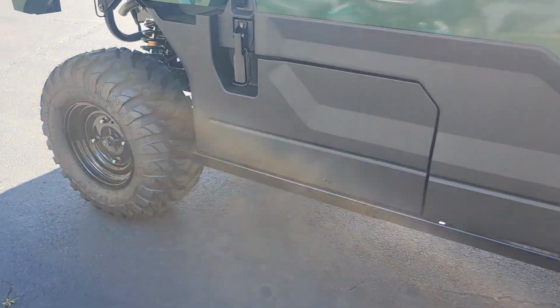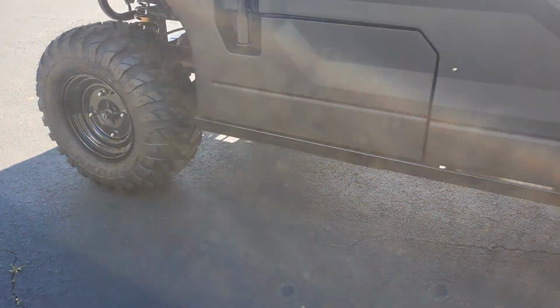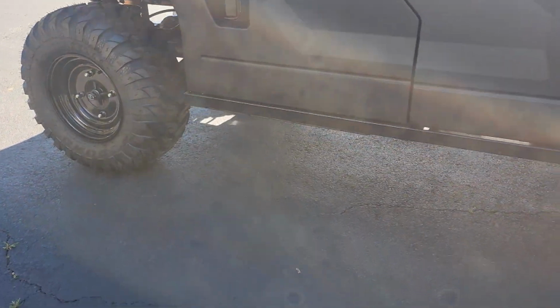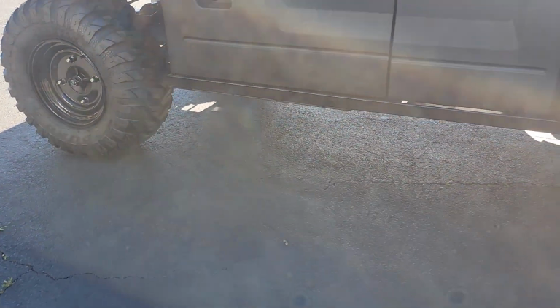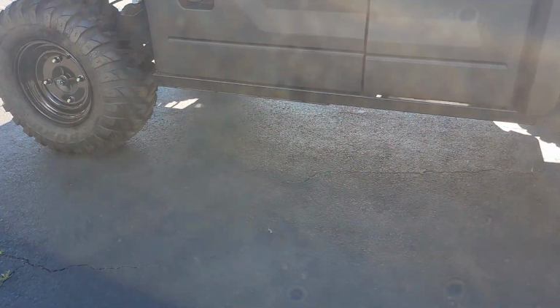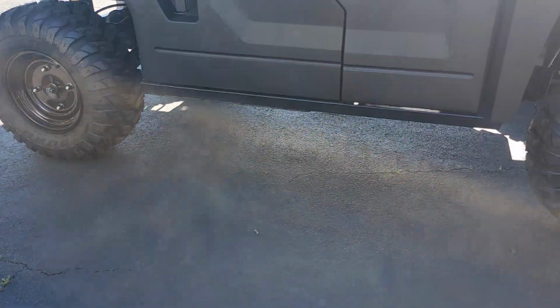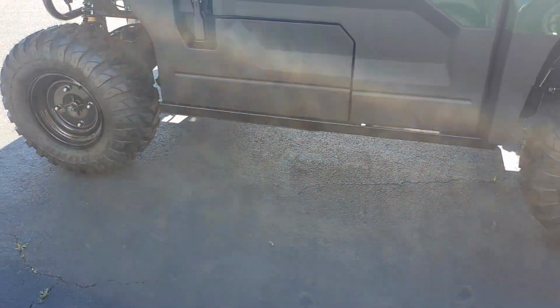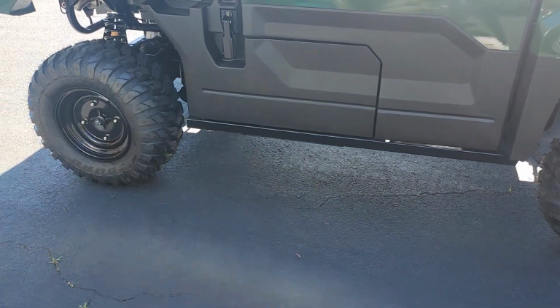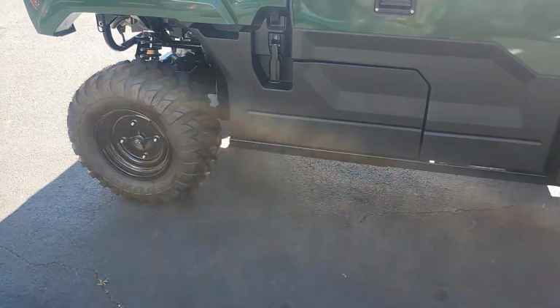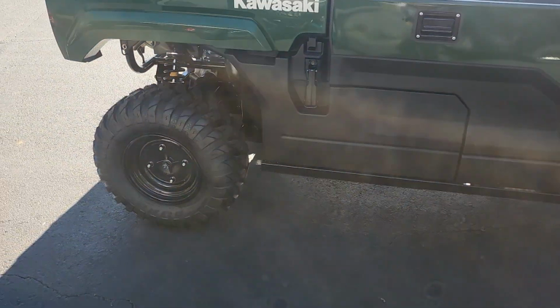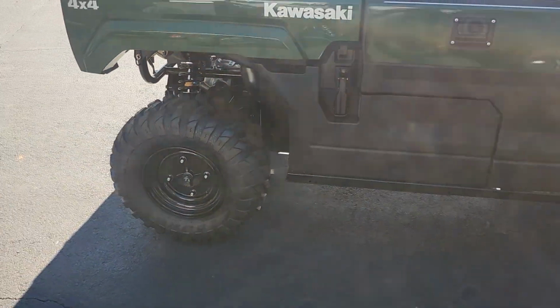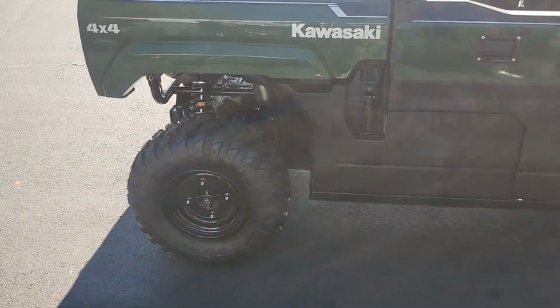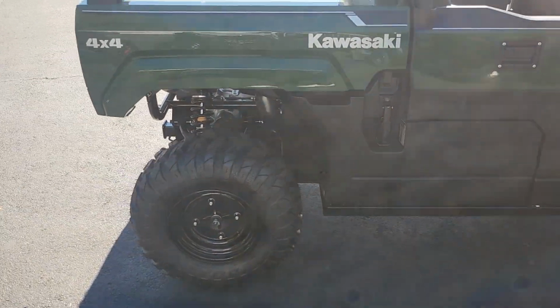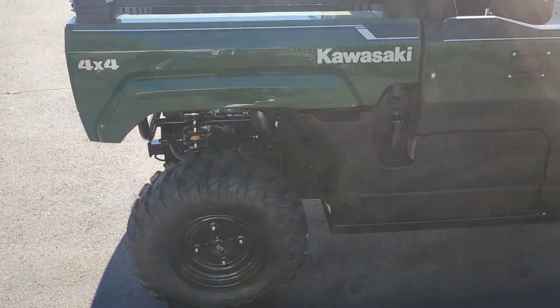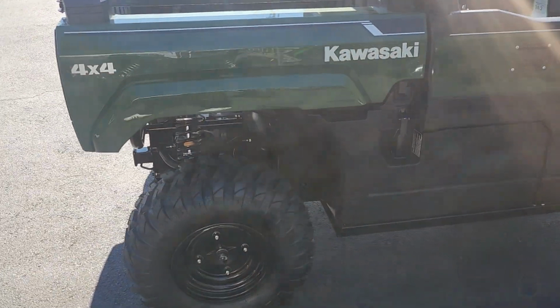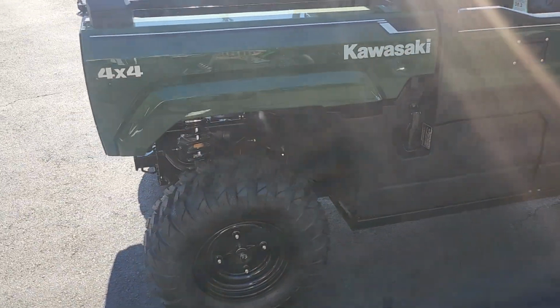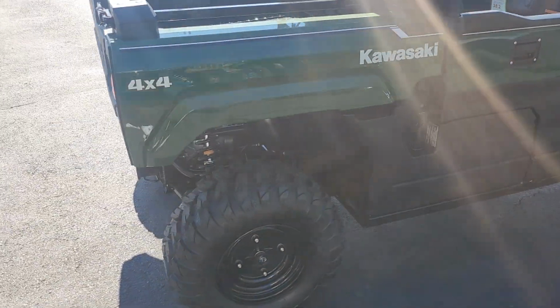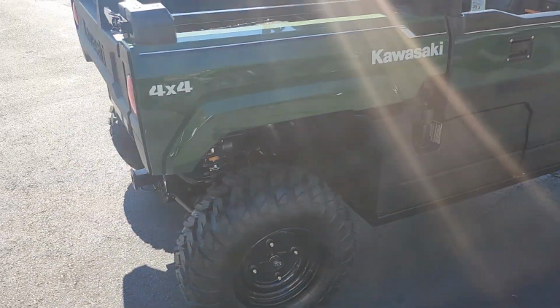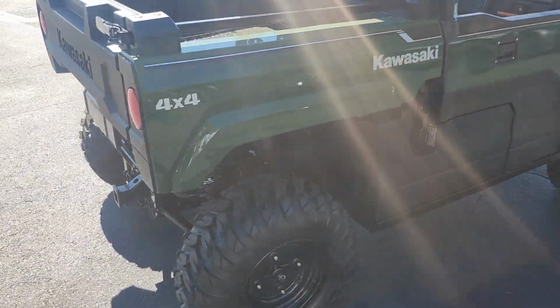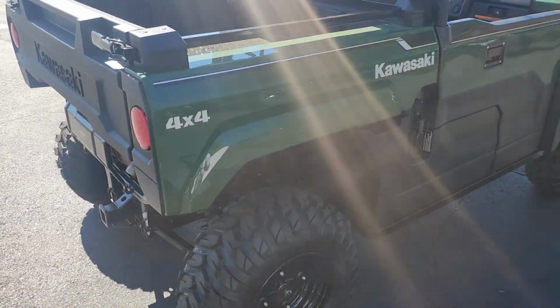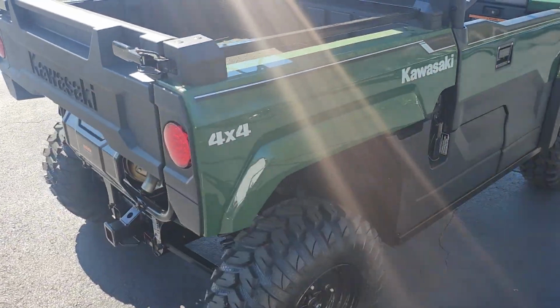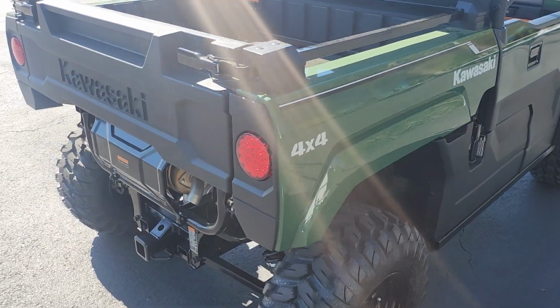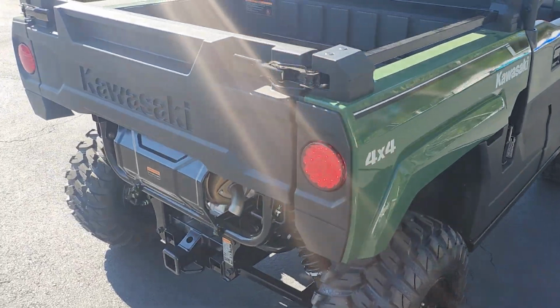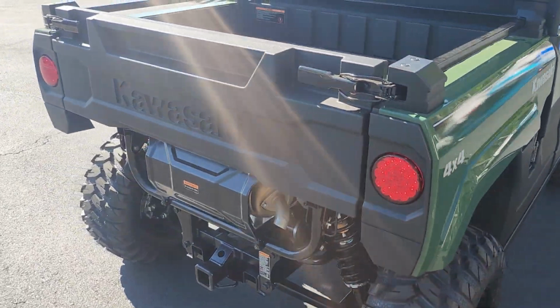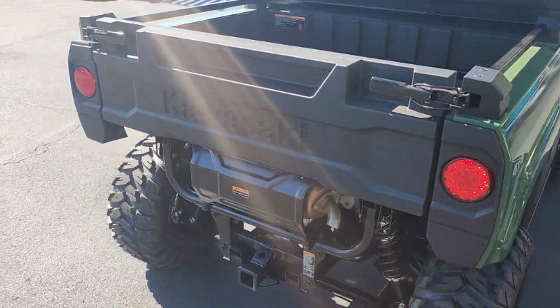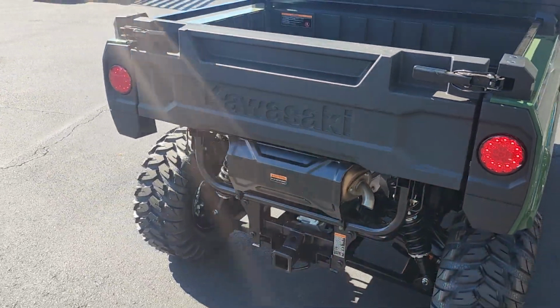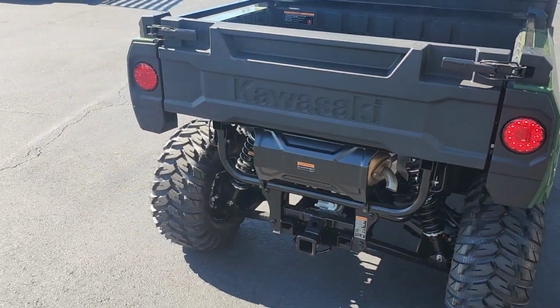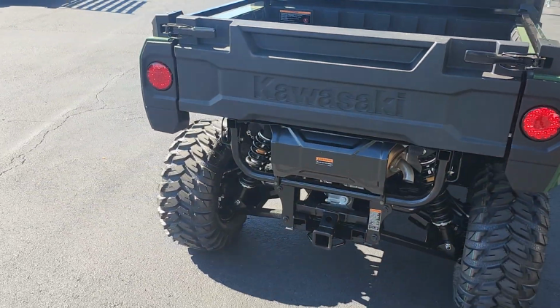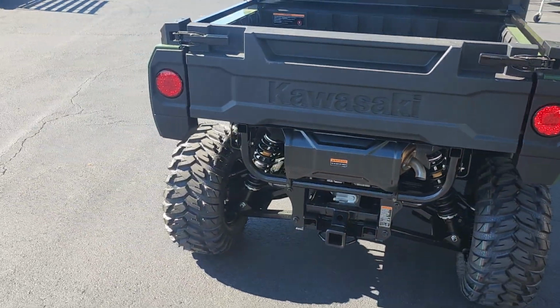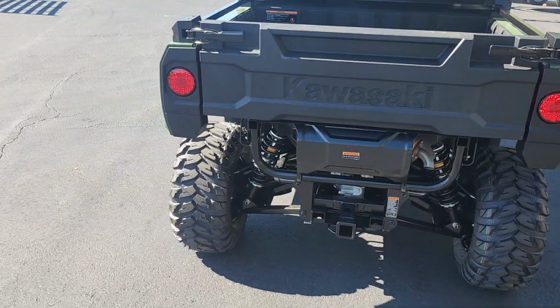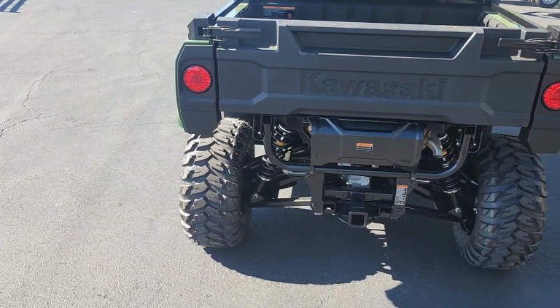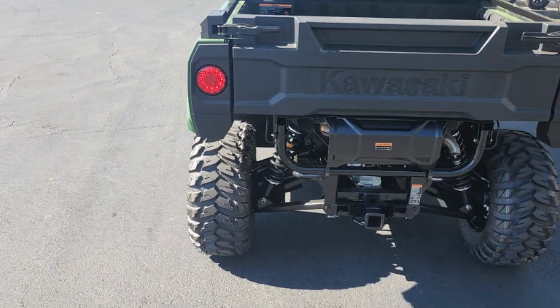It has a 1200 pound payload capacity, 1500 pound towing capacity, with a 78.9 inch wheelbase and a 1887 pound curb weight.